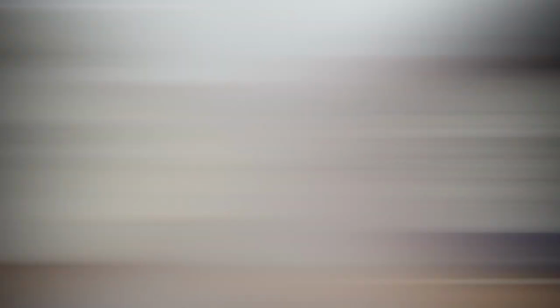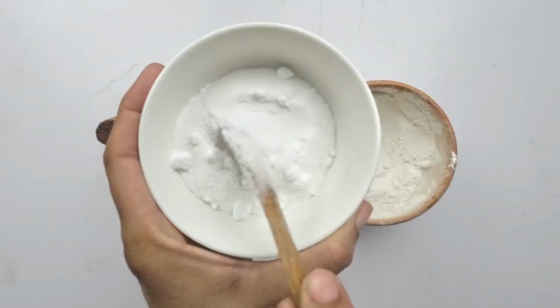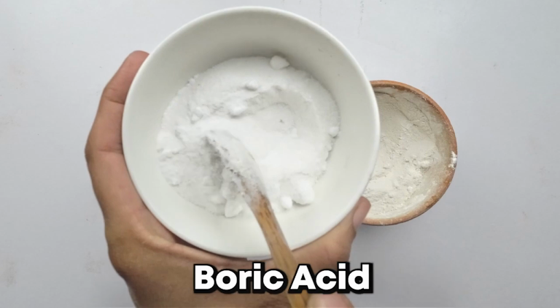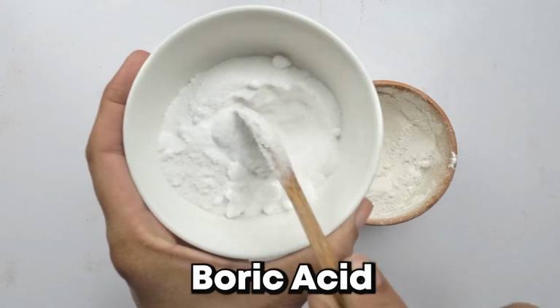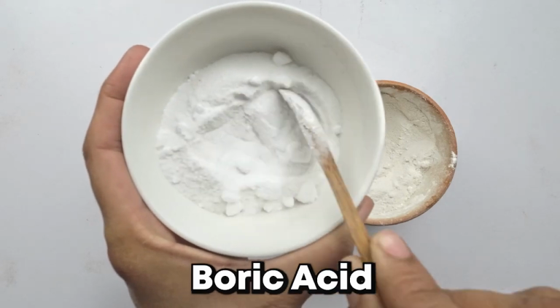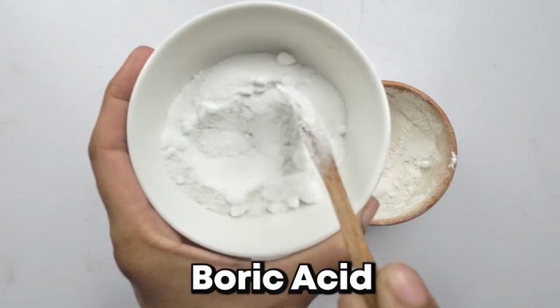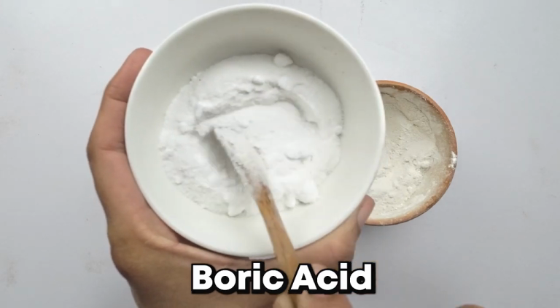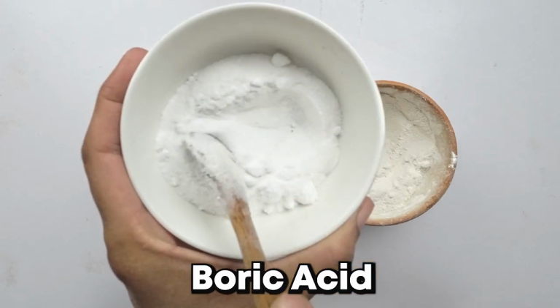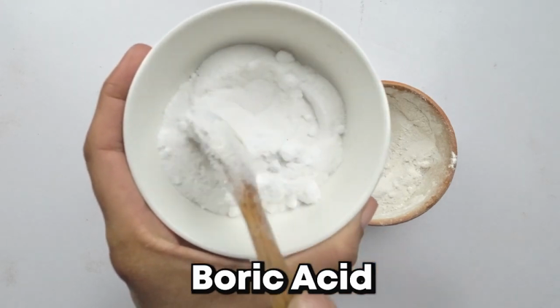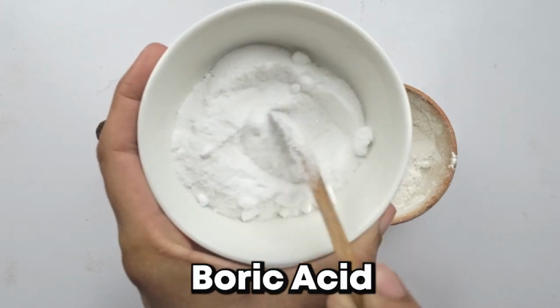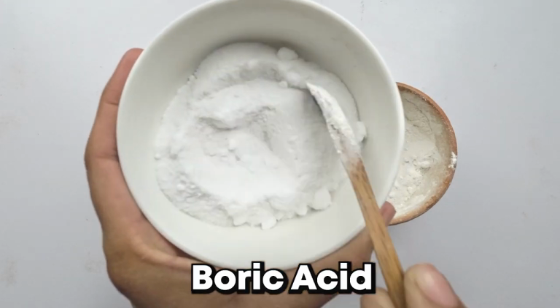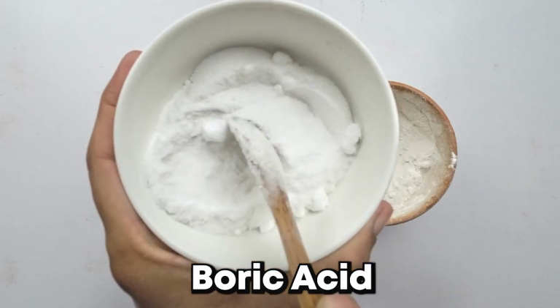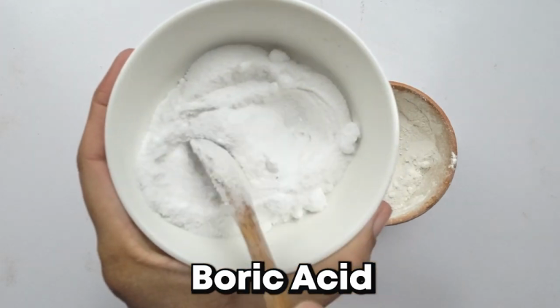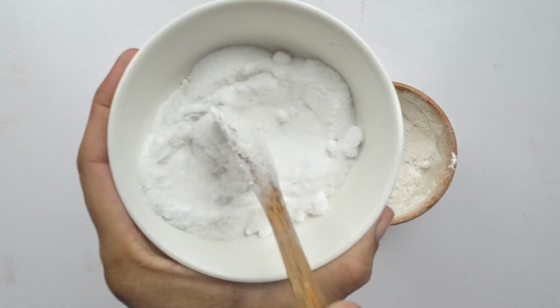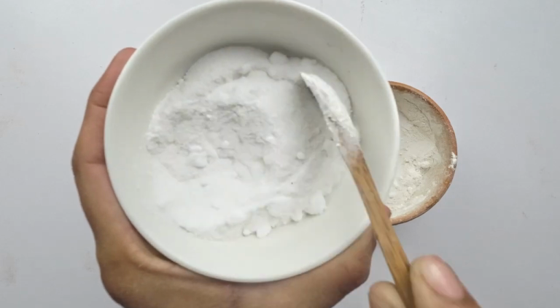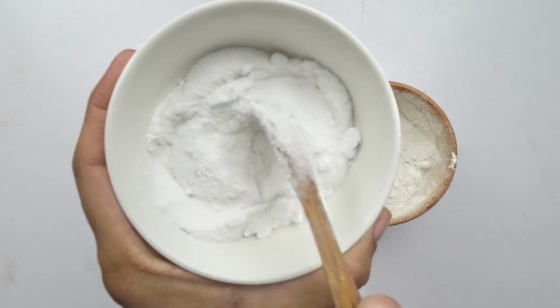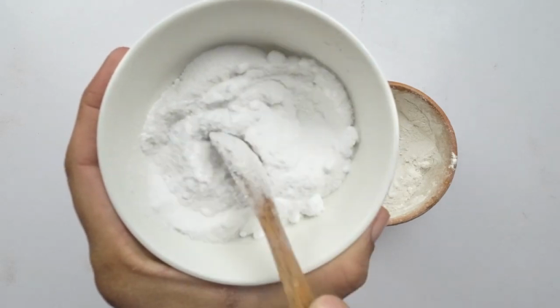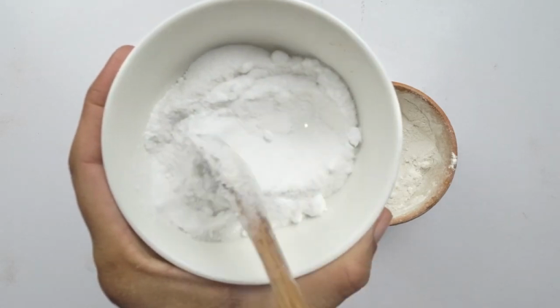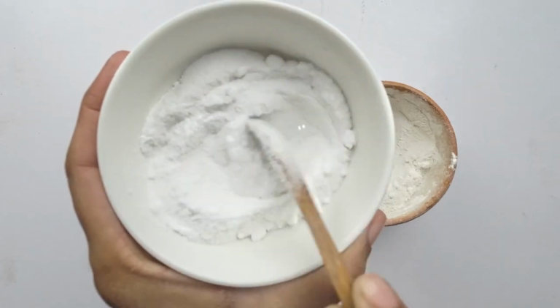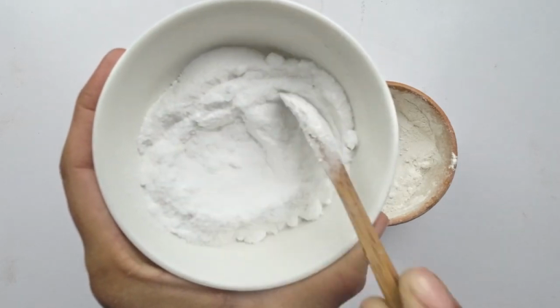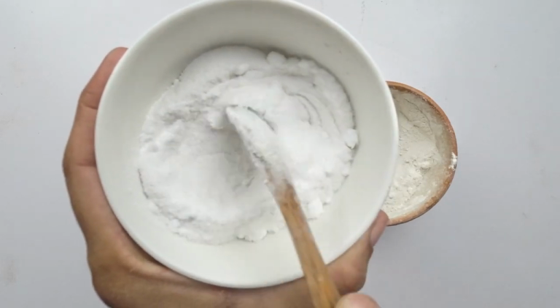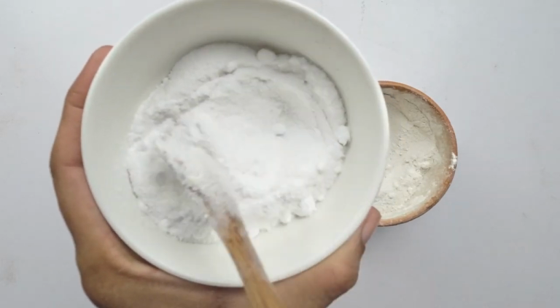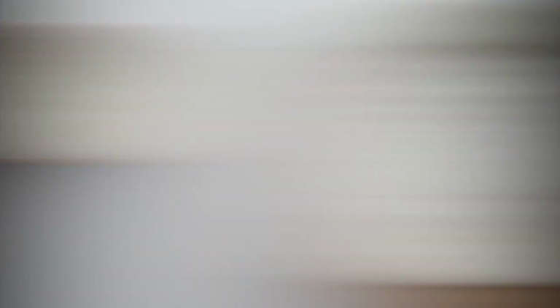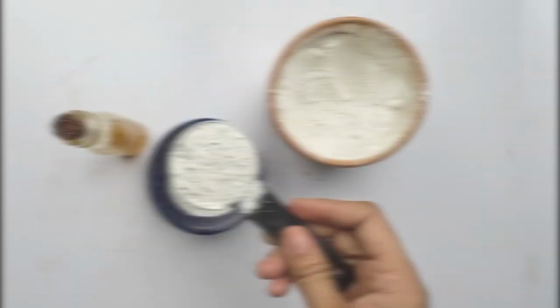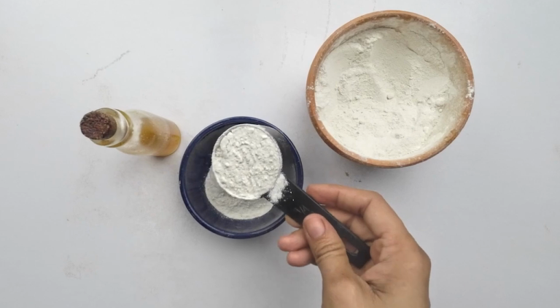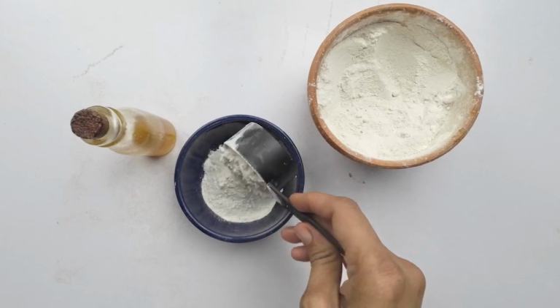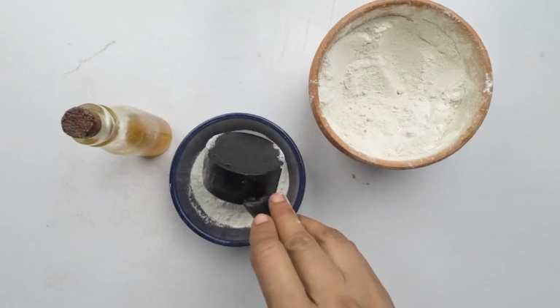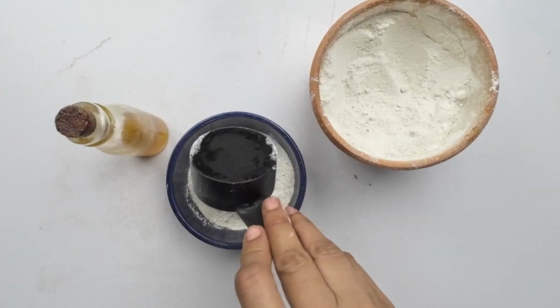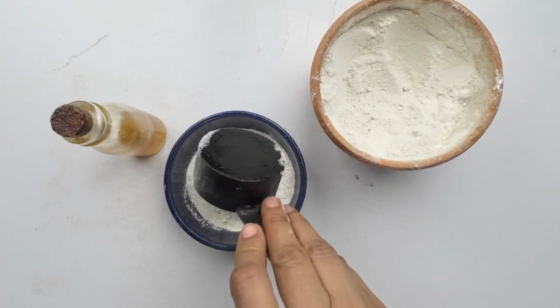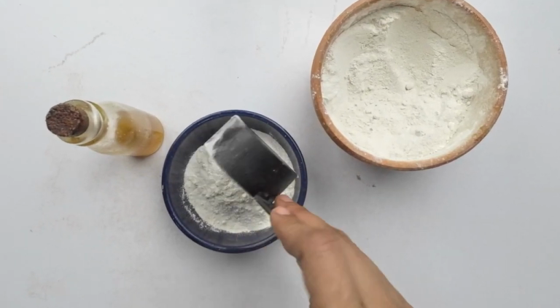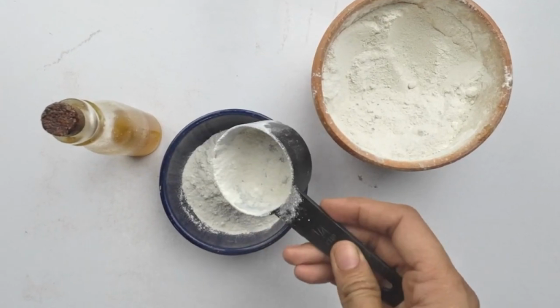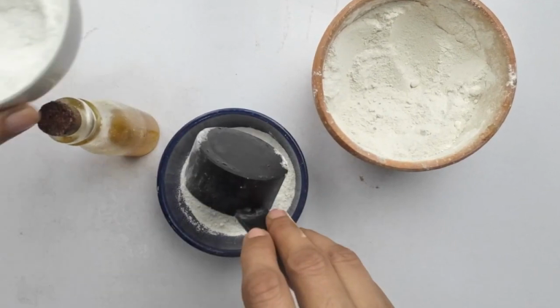Next up is the tried-and-true boric acid. Boric acid is a naturally occurring compound with properties that are toxic to earwigs. Add a quarter cup of boric acid to the bowl. This ingredient is your secret weapon in the battle against earwig infestations.